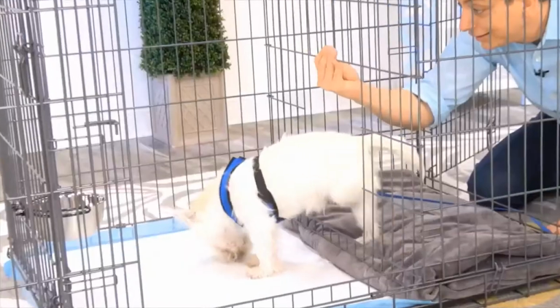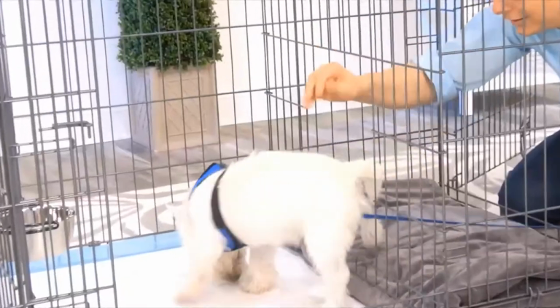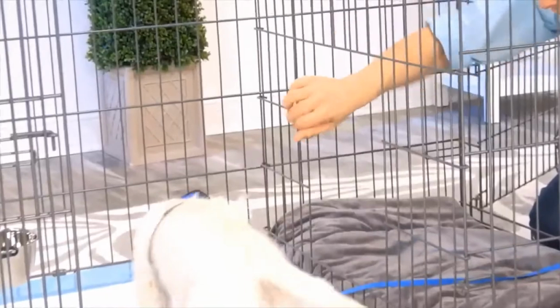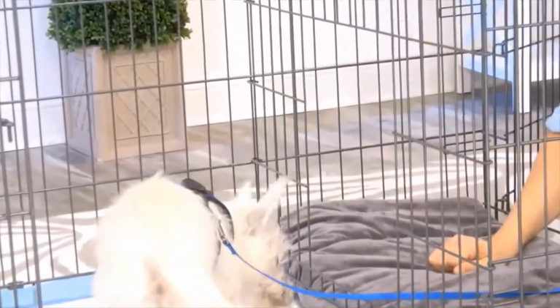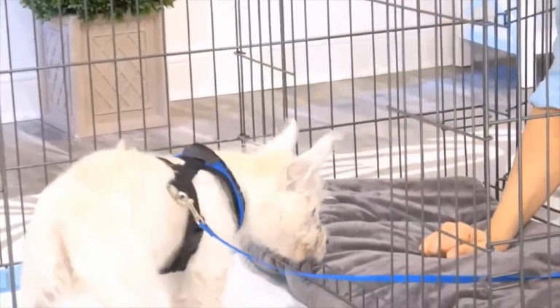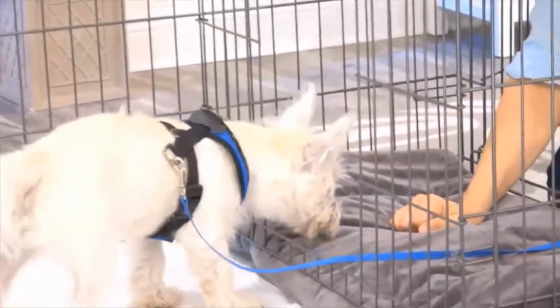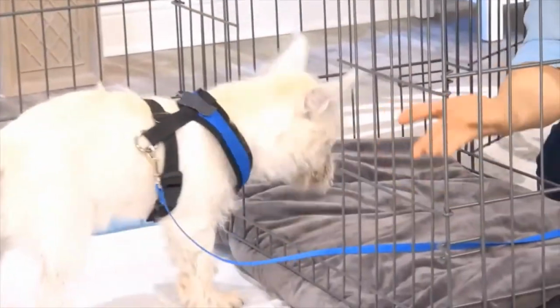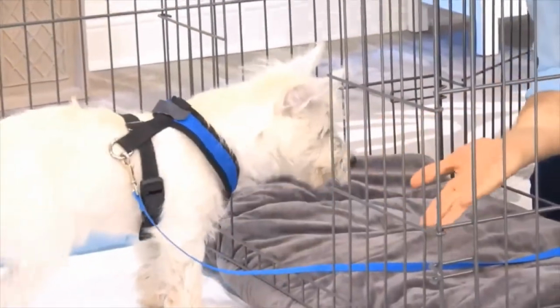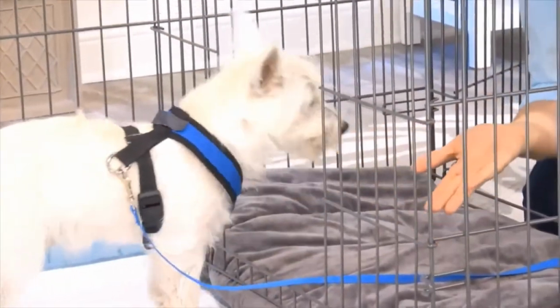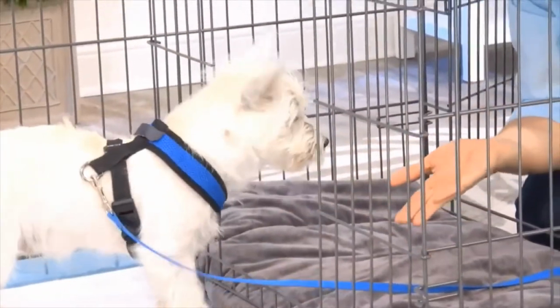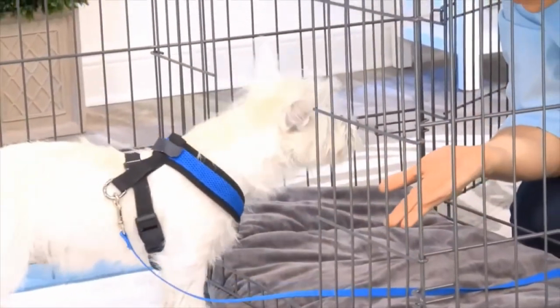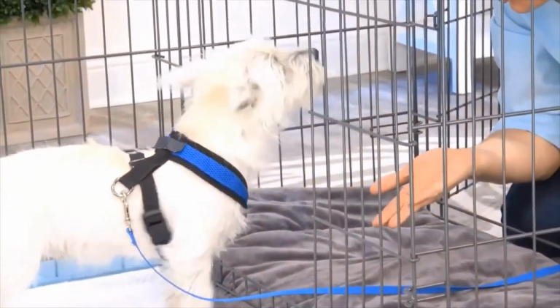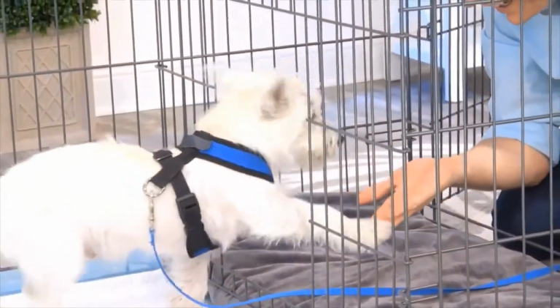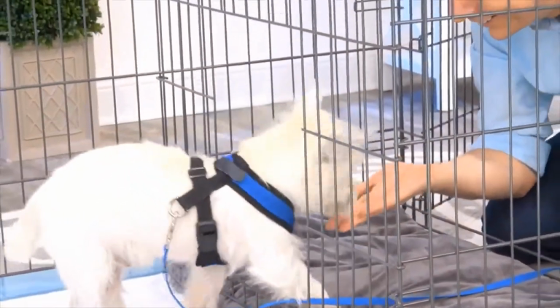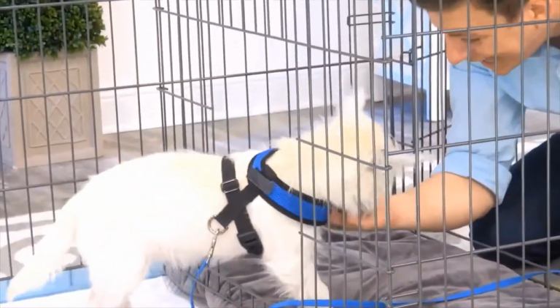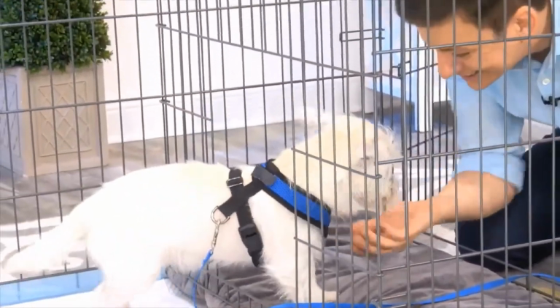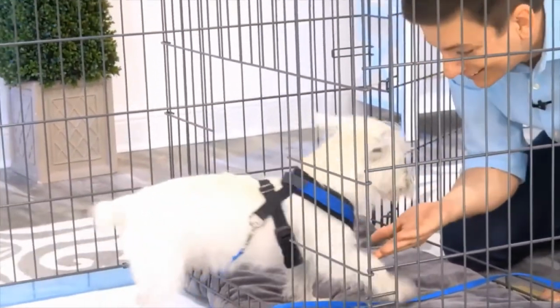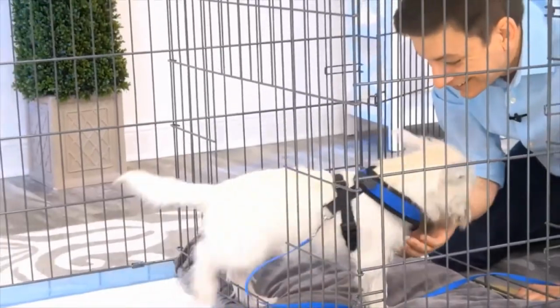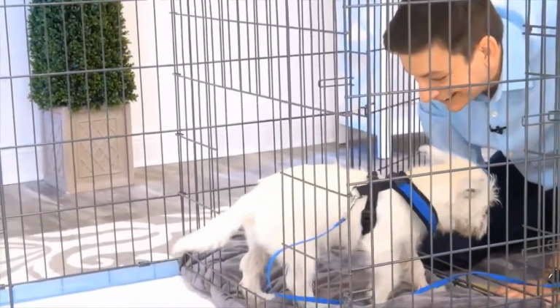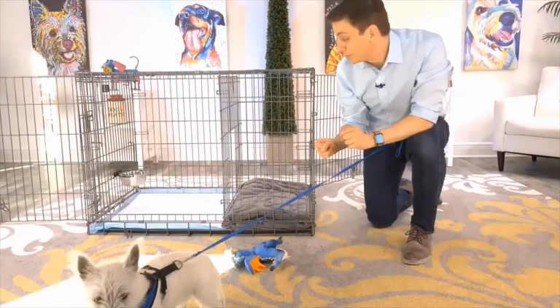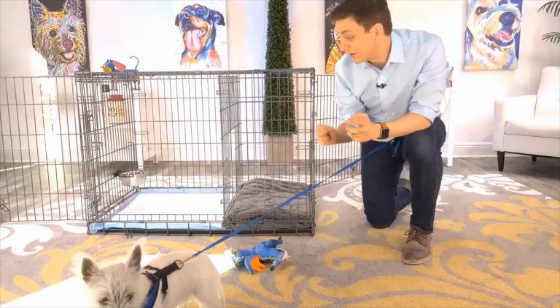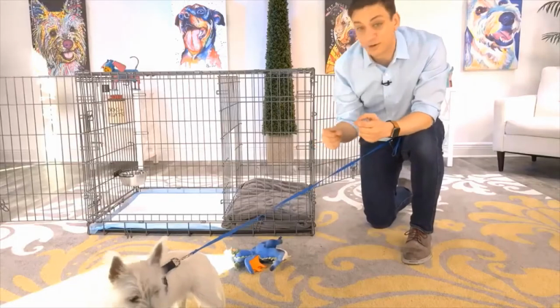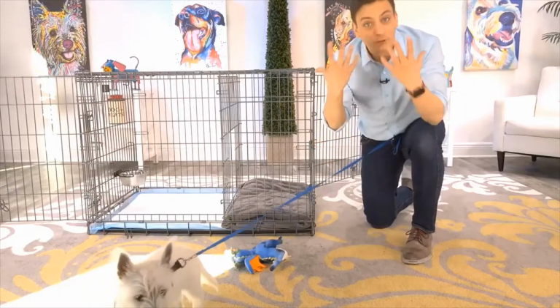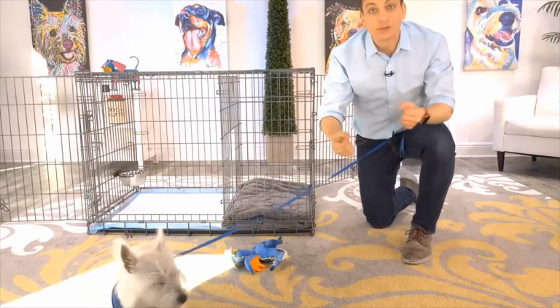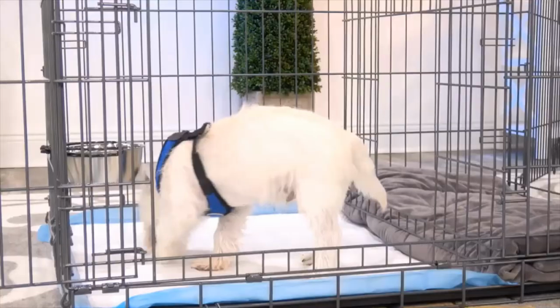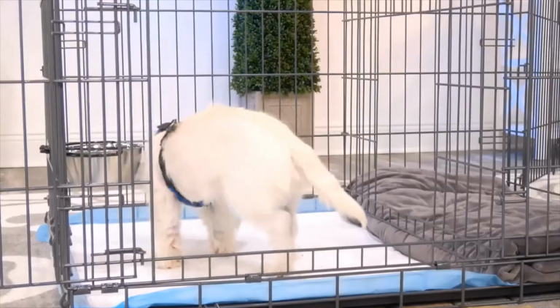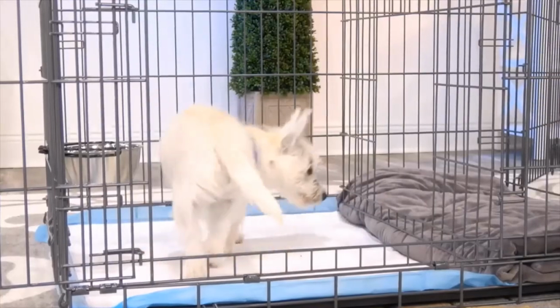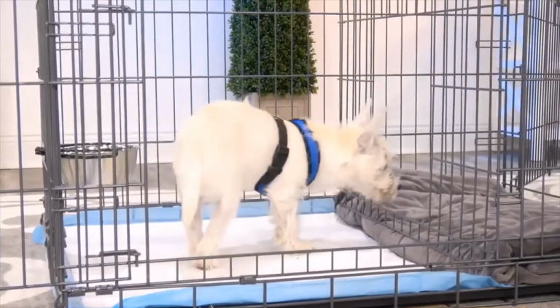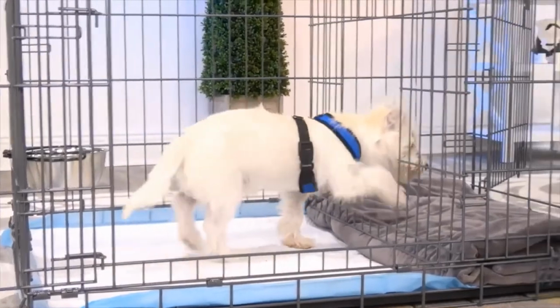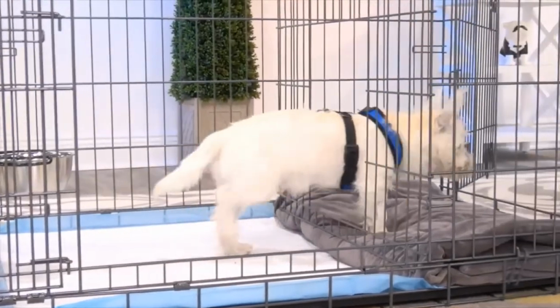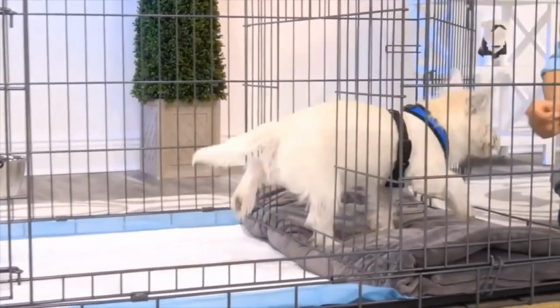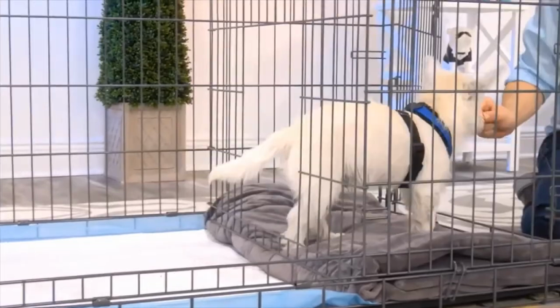This isn't just for puppies either. You can use this for adult dogs who are being potty trained. Another way to use this is as an alternative bathroom for your dog, for times when the weather is really bad and you'll have a different place for them to go.